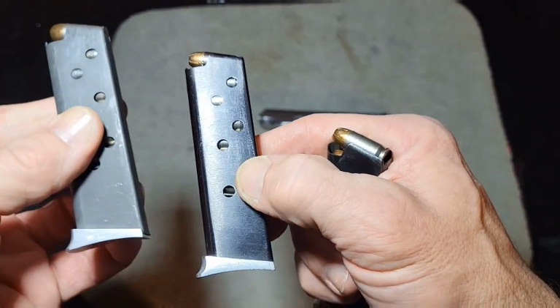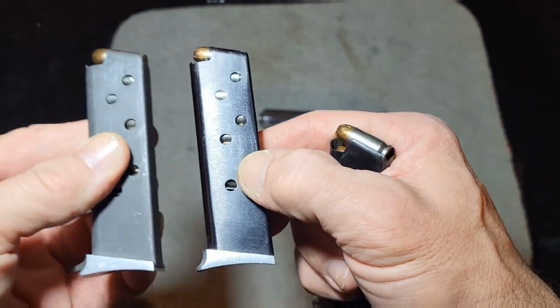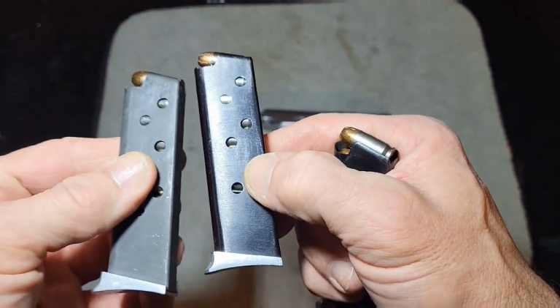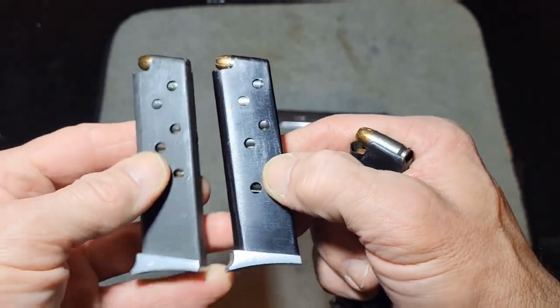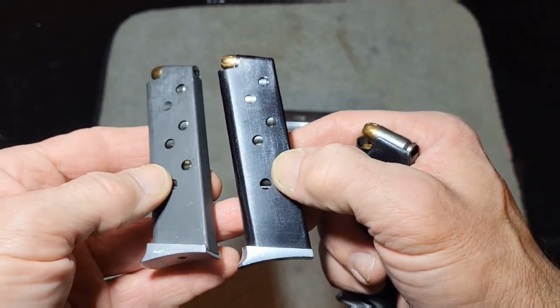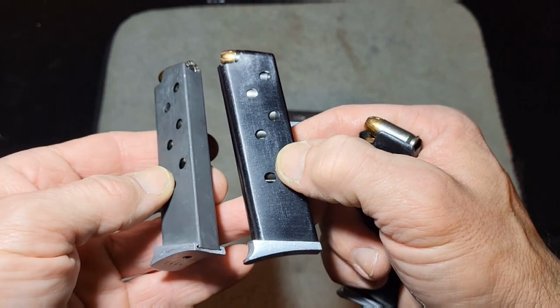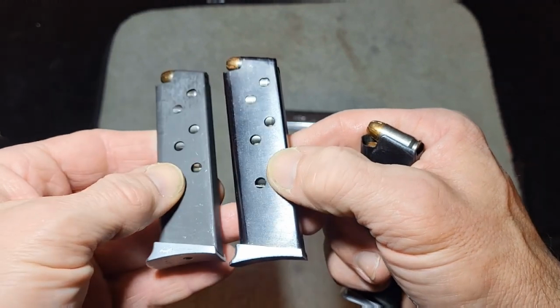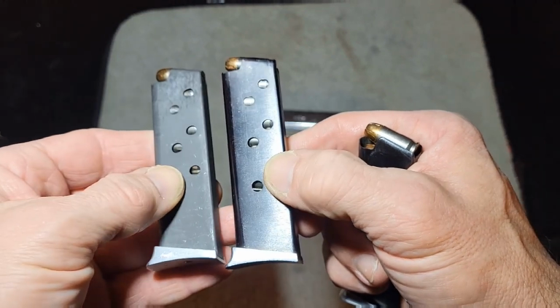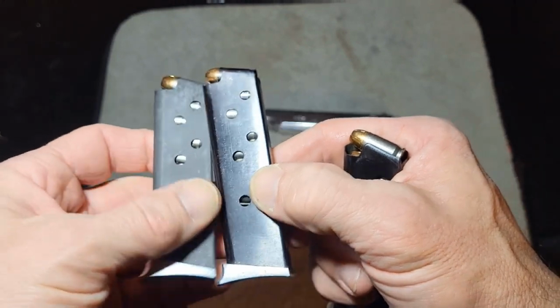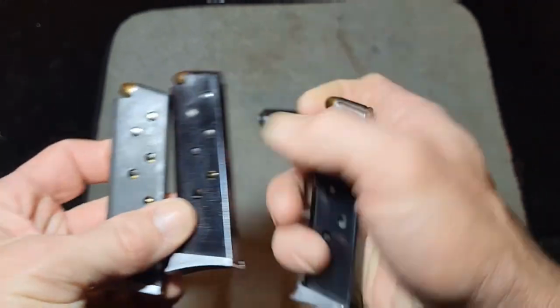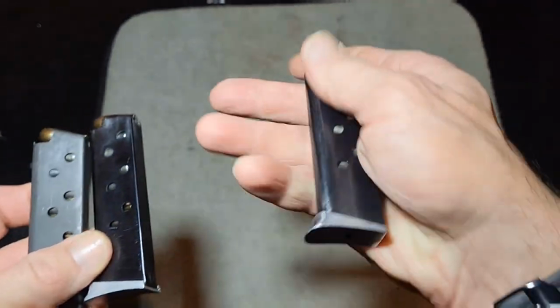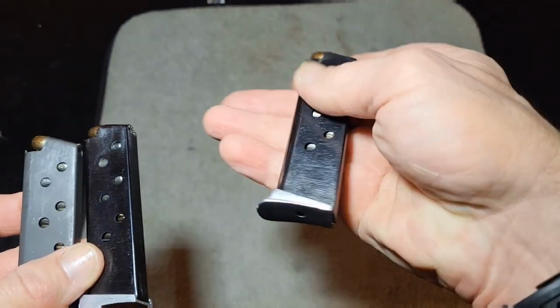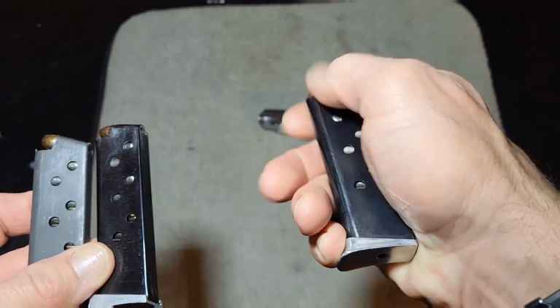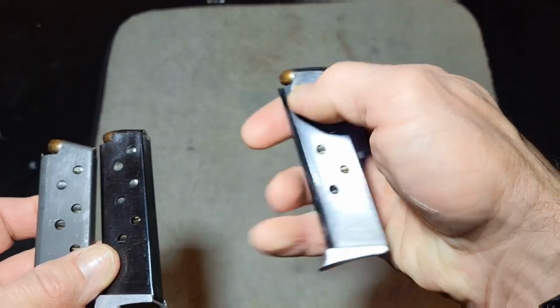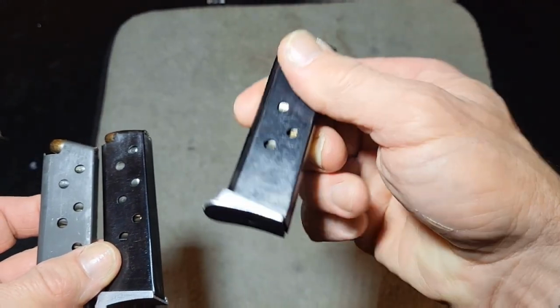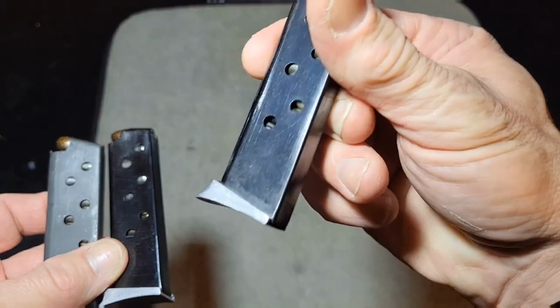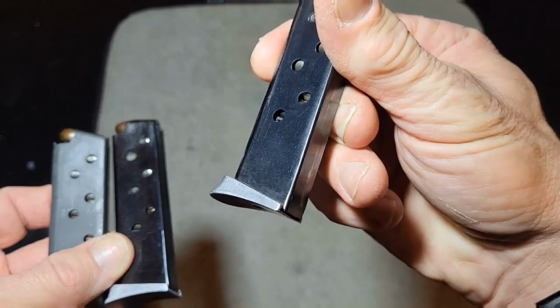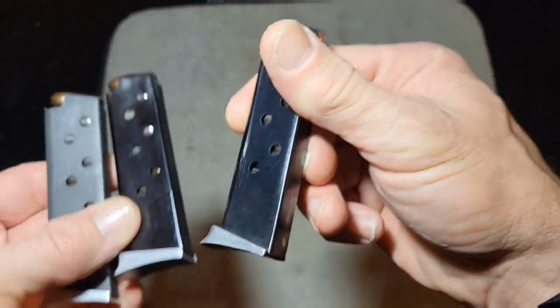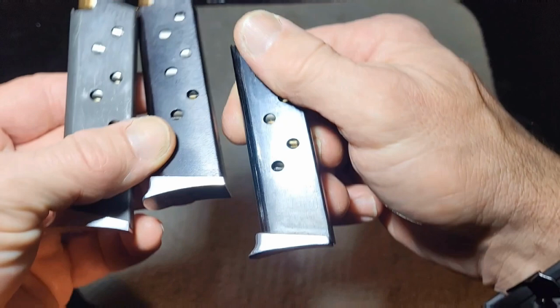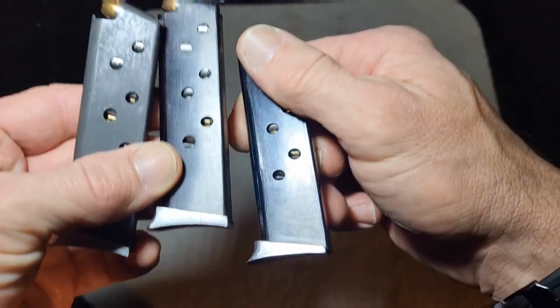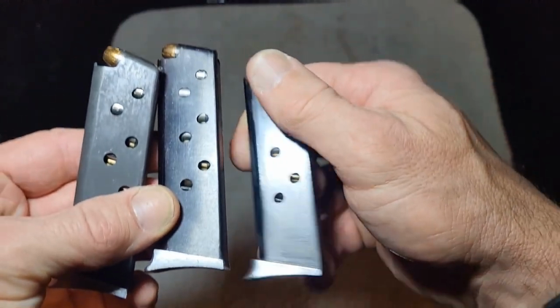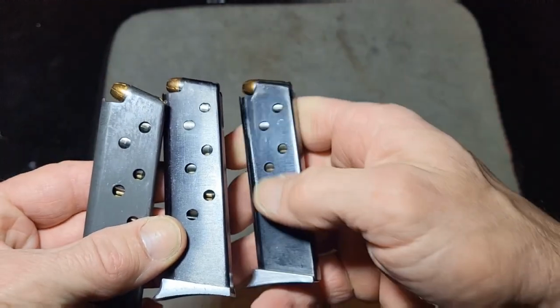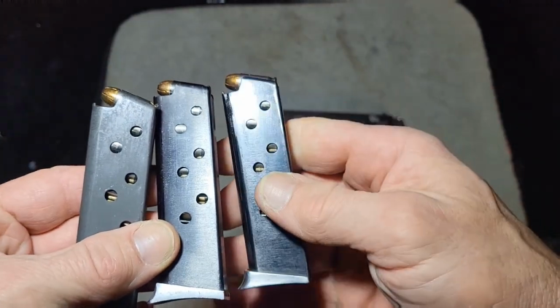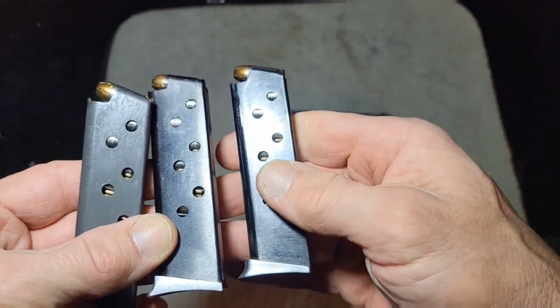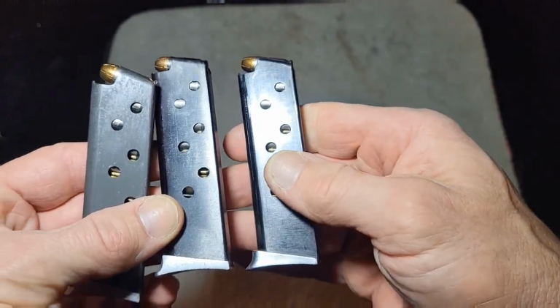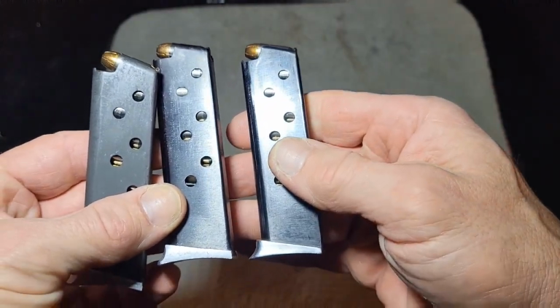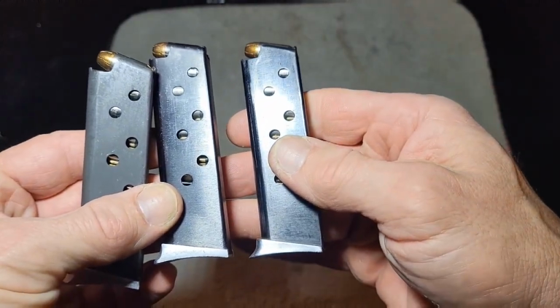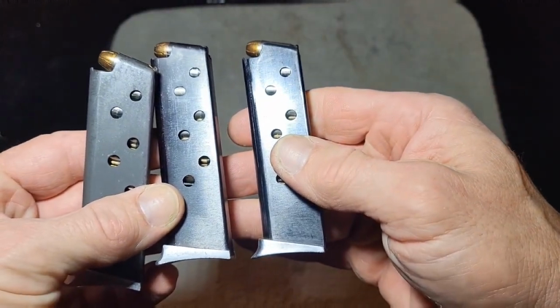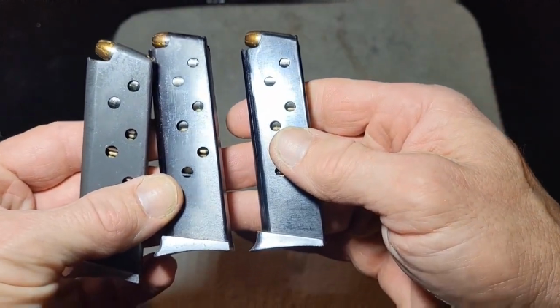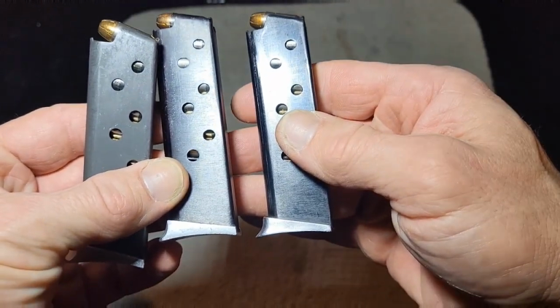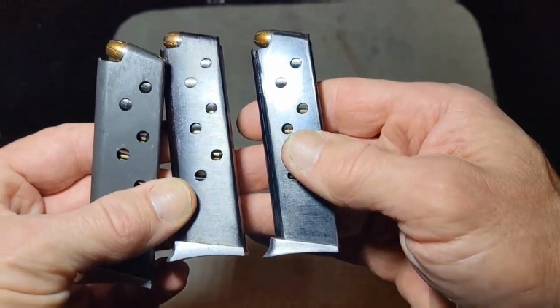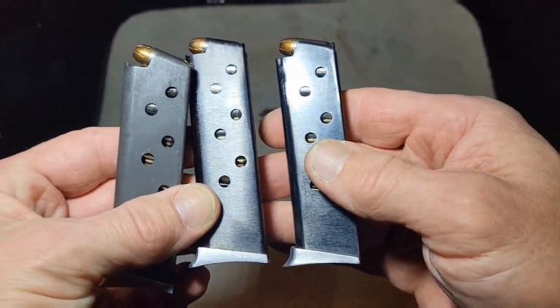I thought that was an interesting piece of information — these are actually PA-63 magazines. This one came with the pistol and is a PMK magazine, but you can hardly tell the difference, and the PA-63 magazines work very well with the PMK.